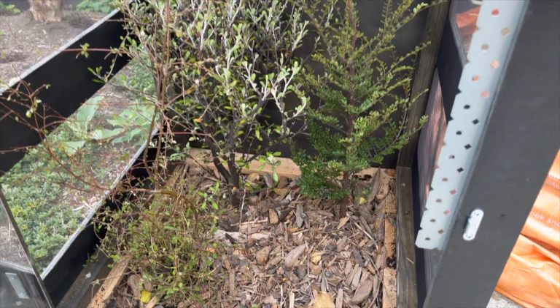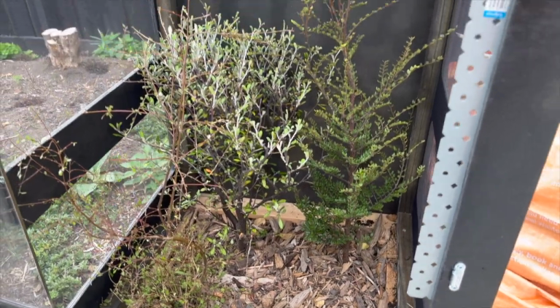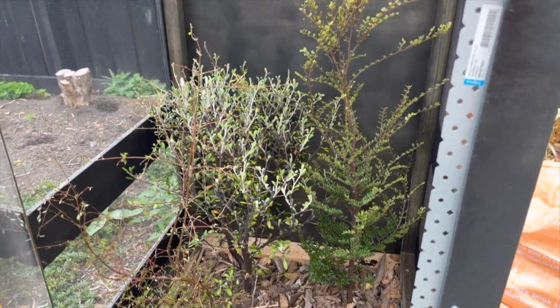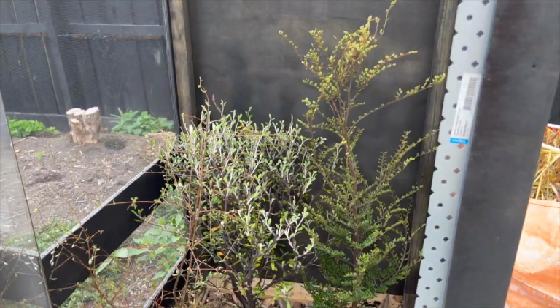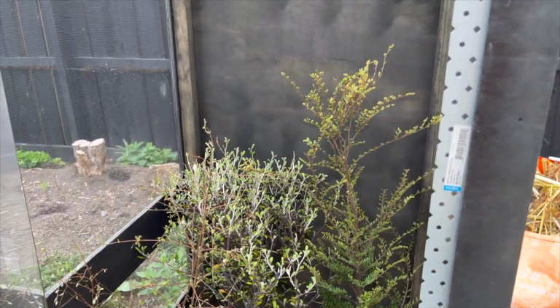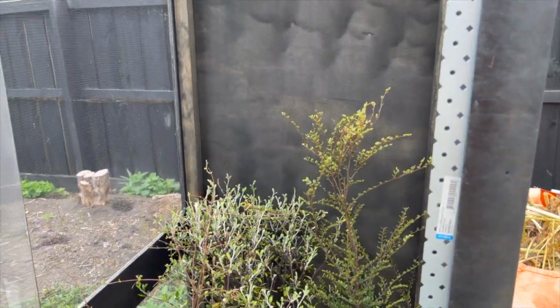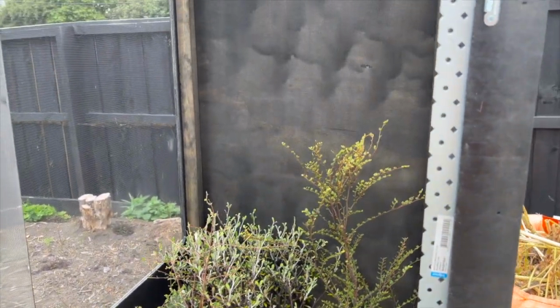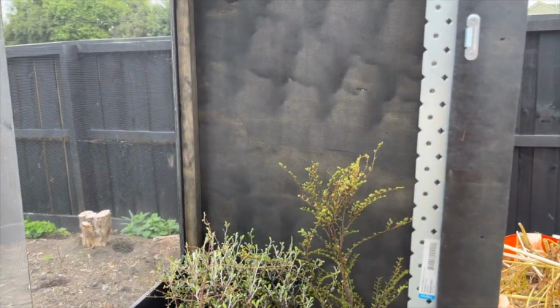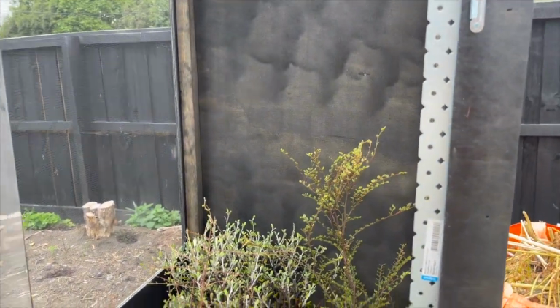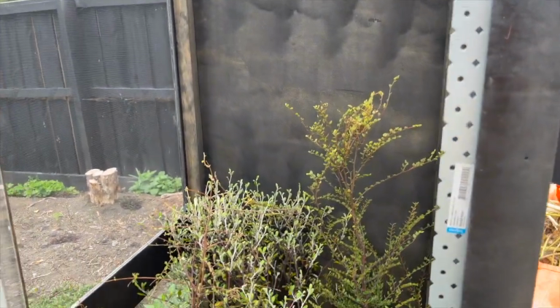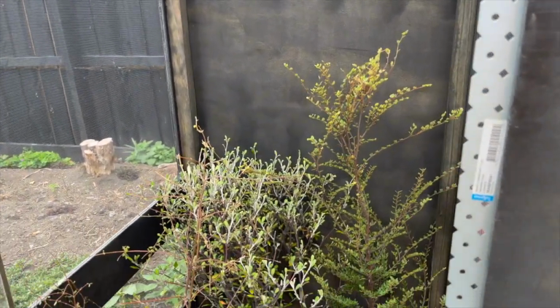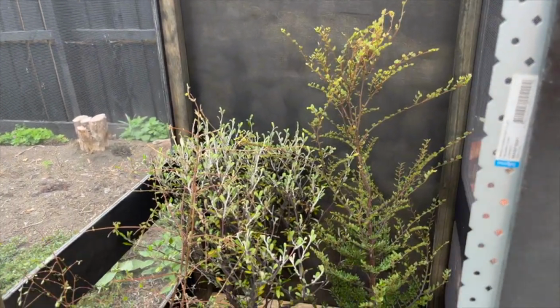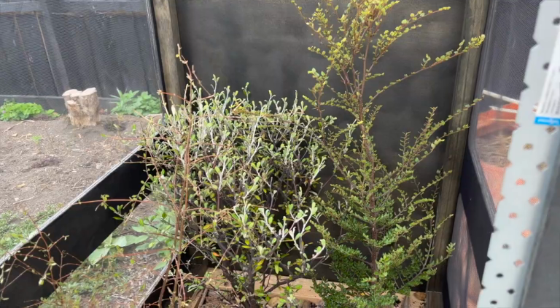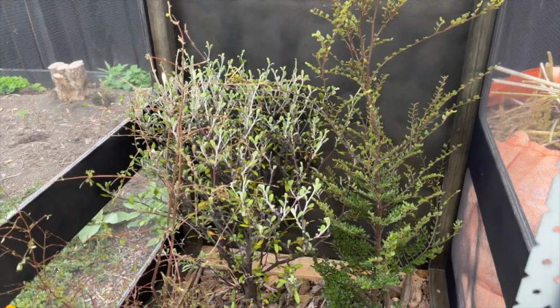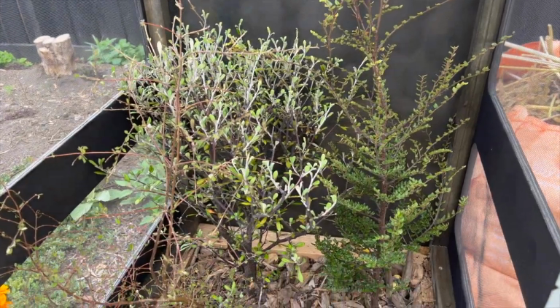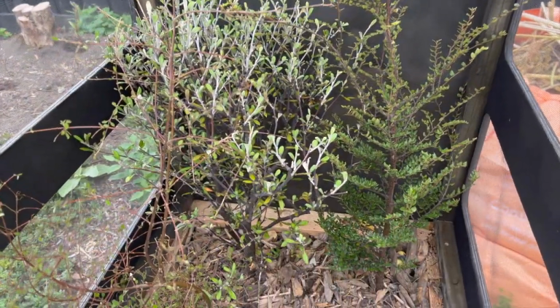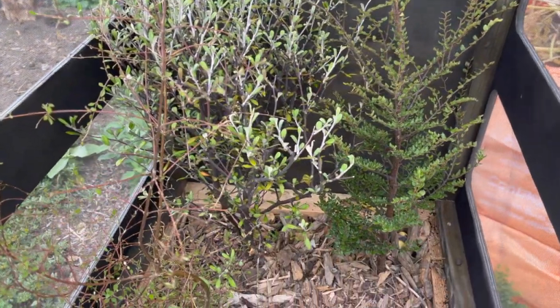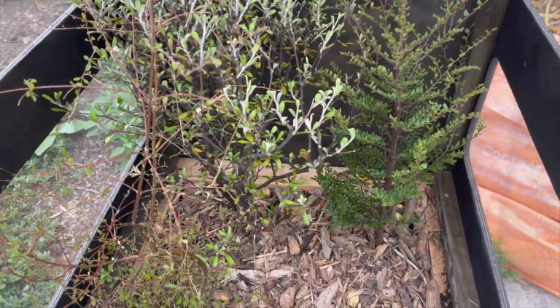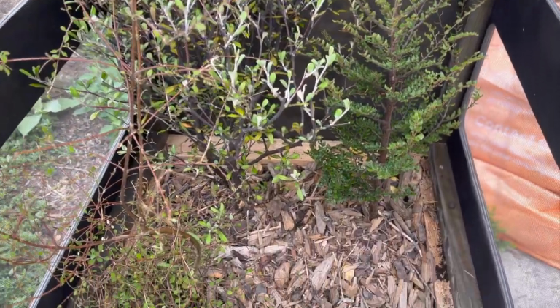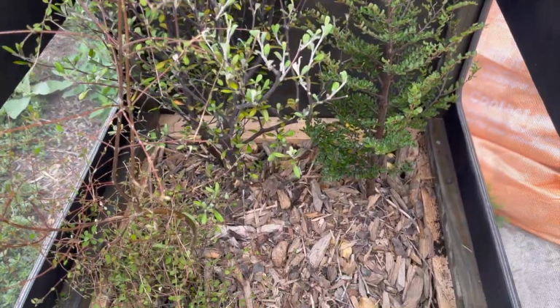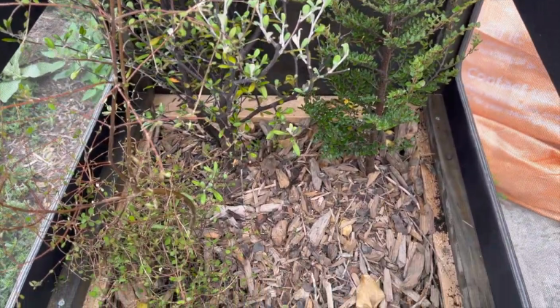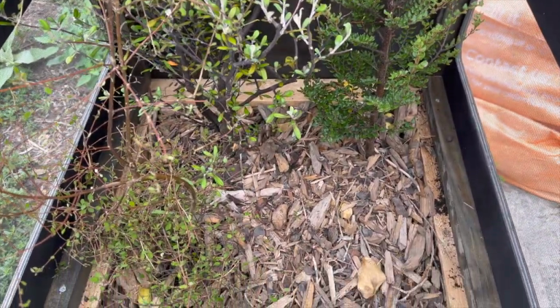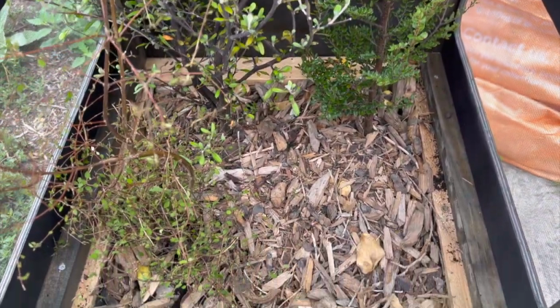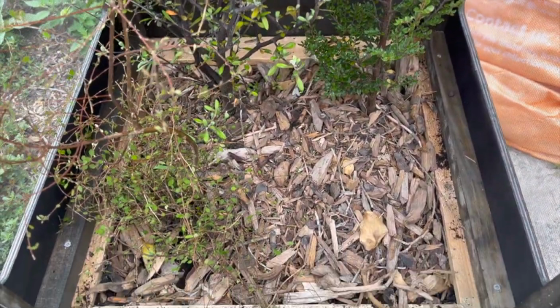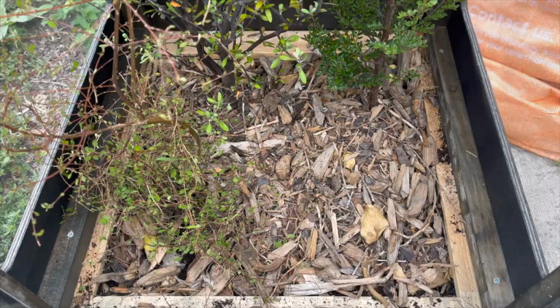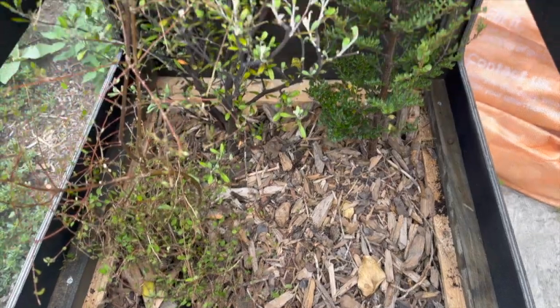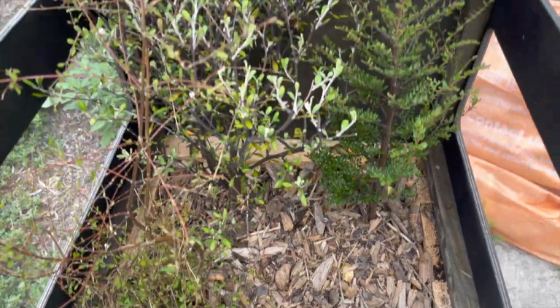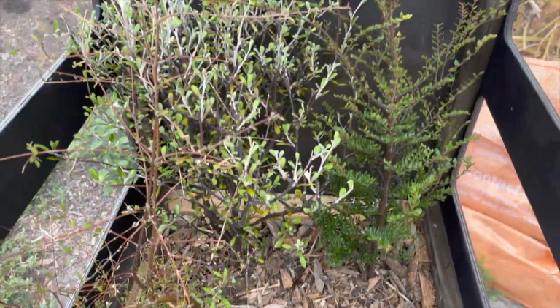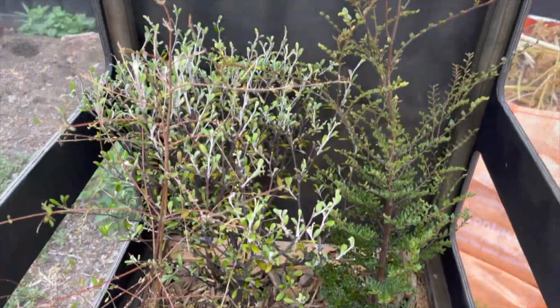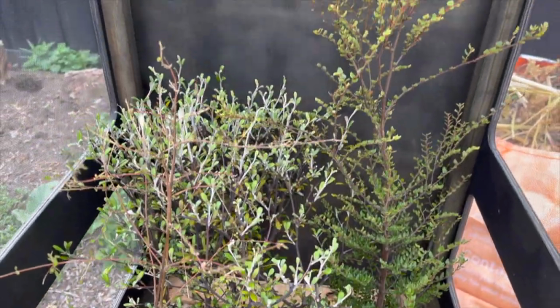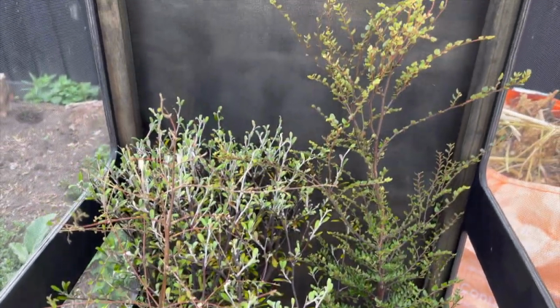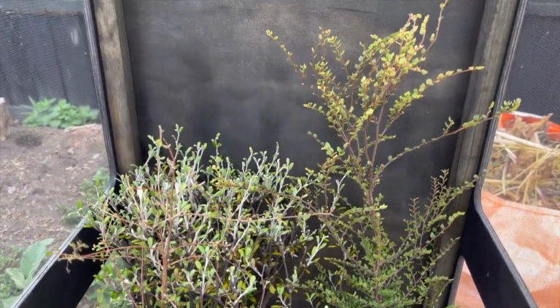The exterior is about 120 centimeters tall, so it's quite tall. This is an arboreal species I plan to keep. I'm going to try and have about two or three lizards in here. Let's look further.